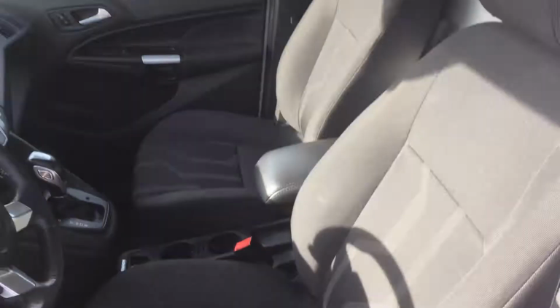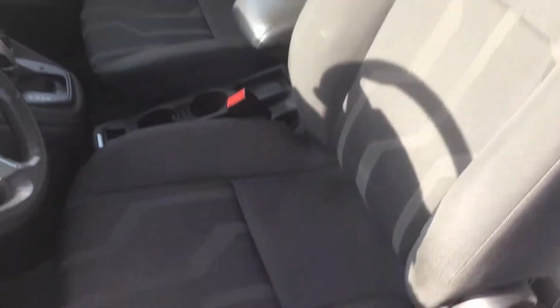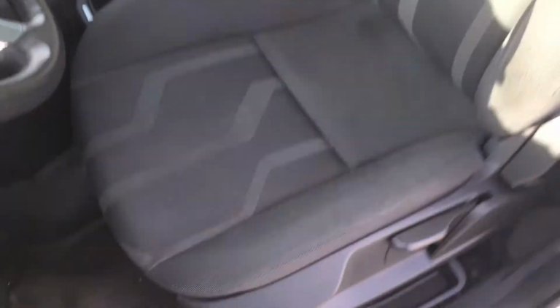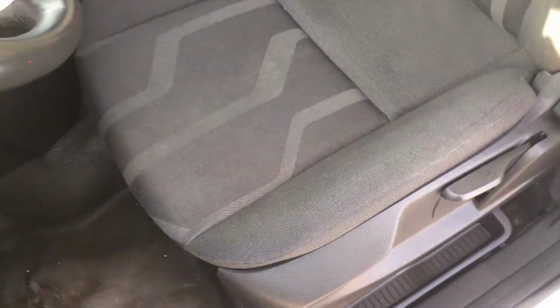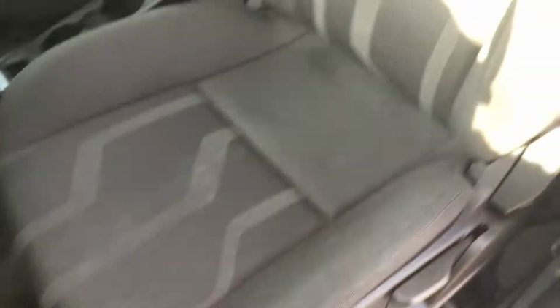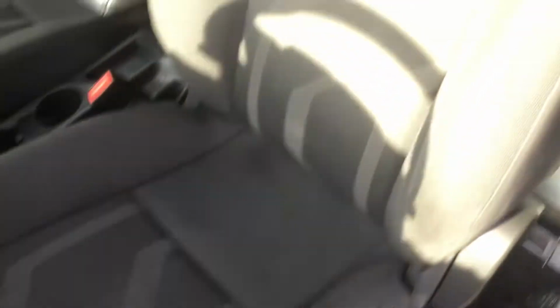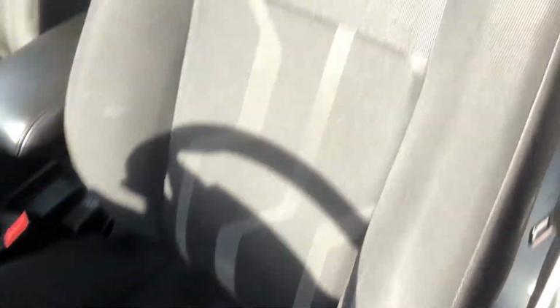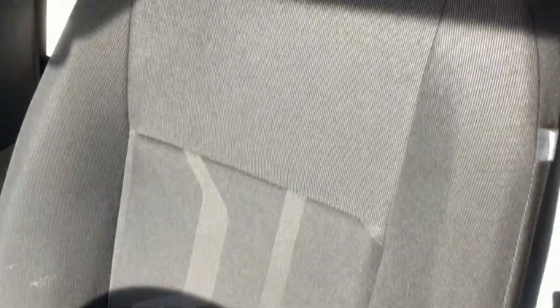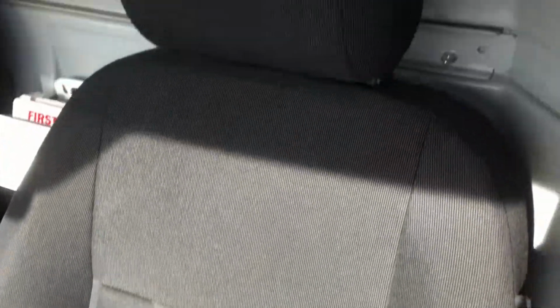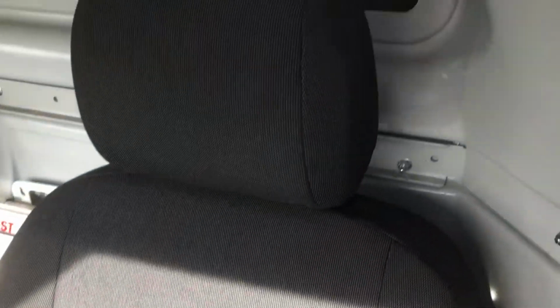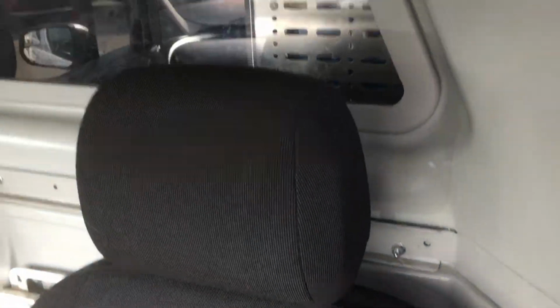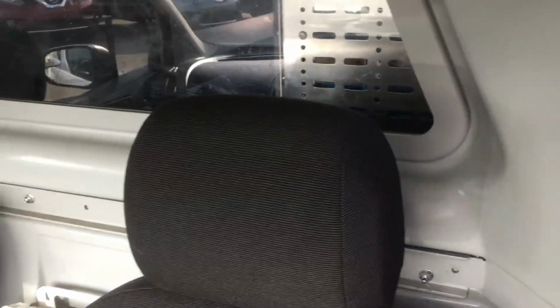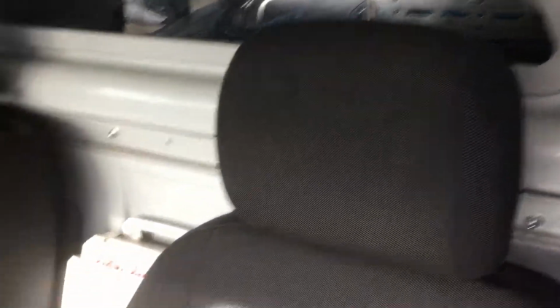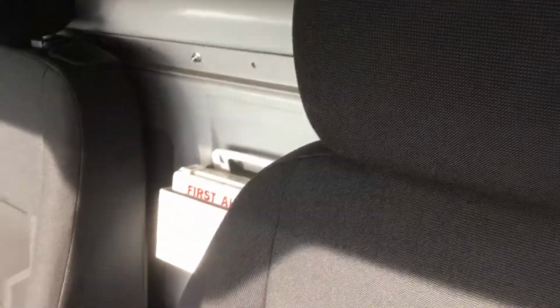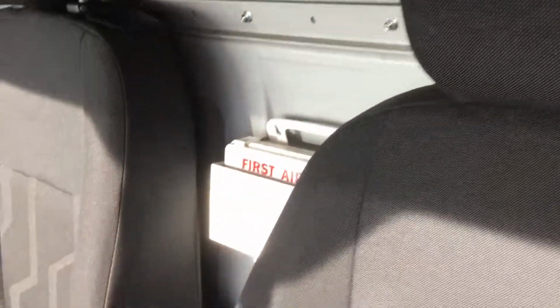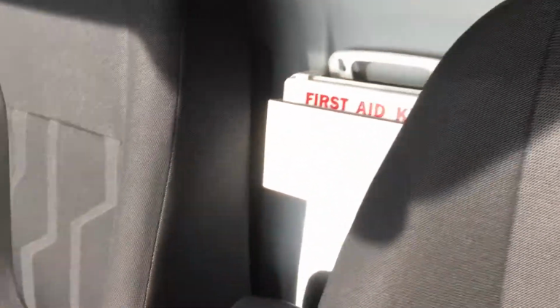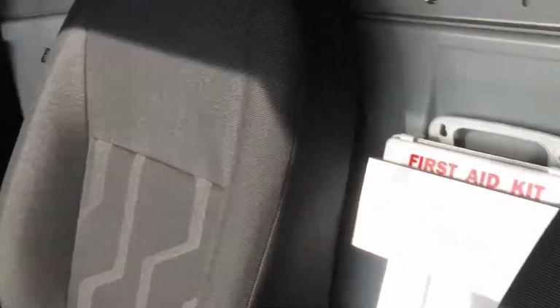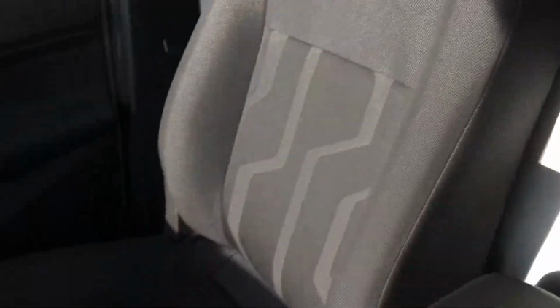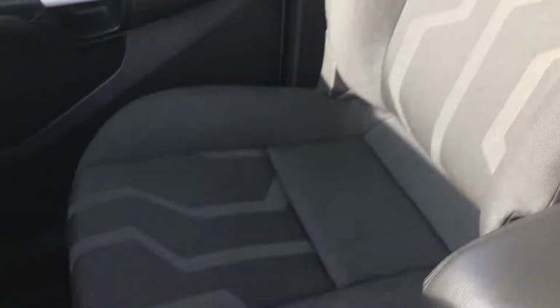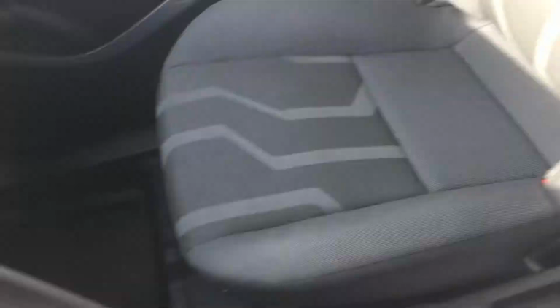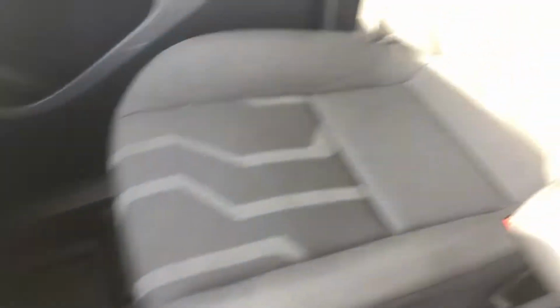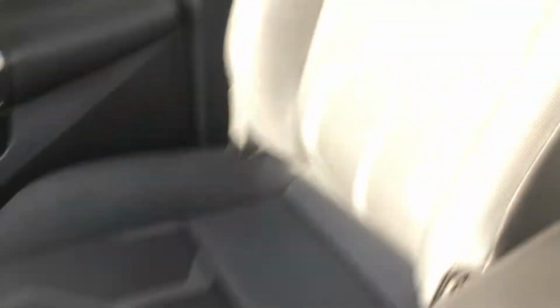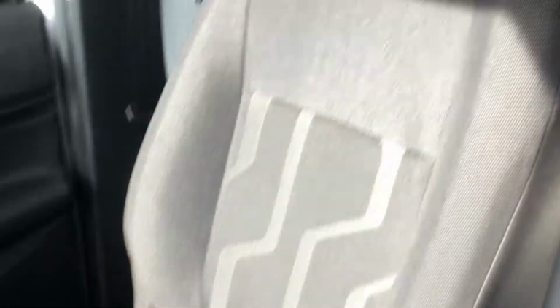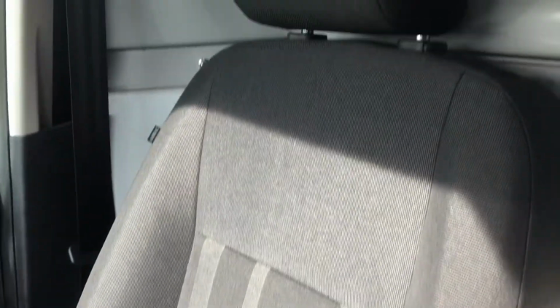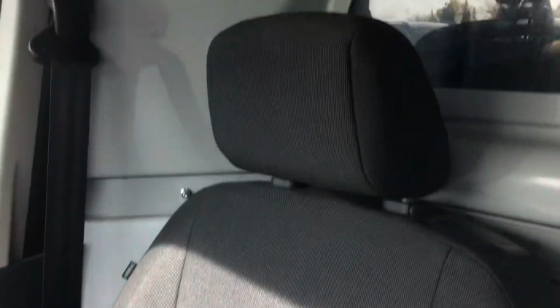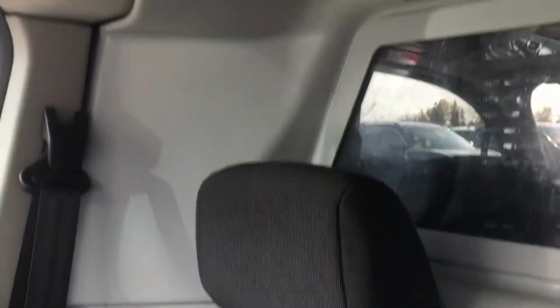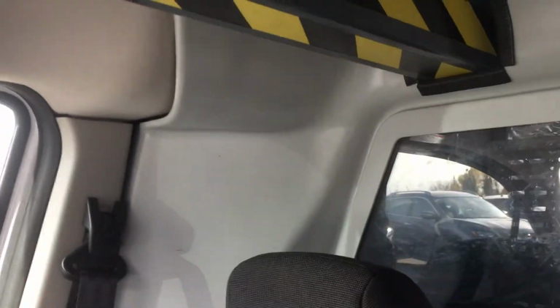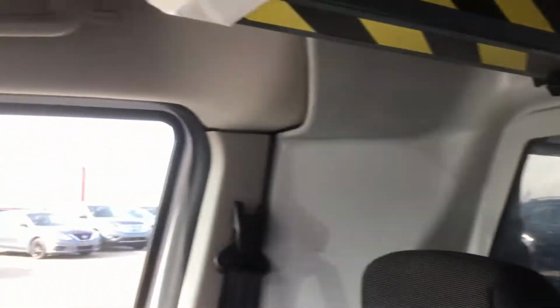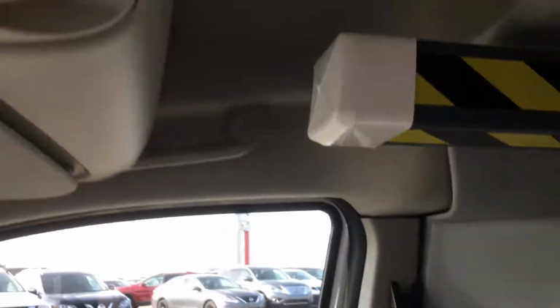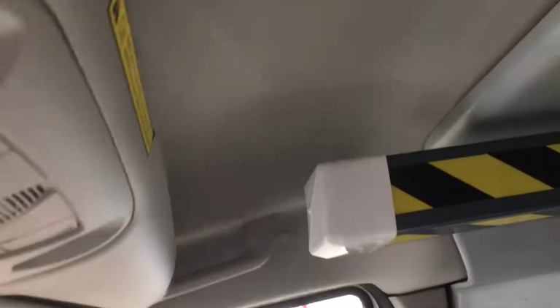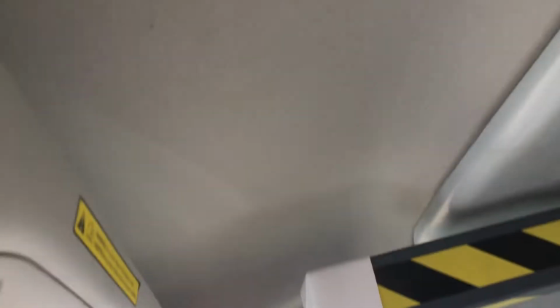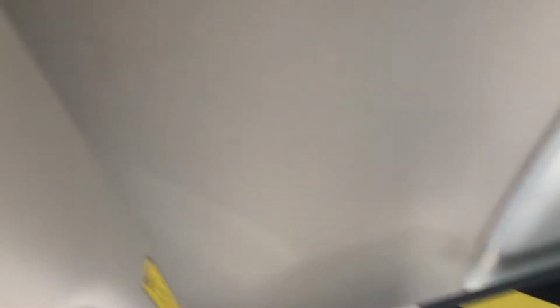You also have the cloth seats in great condition. As you can see, lots of headroom.